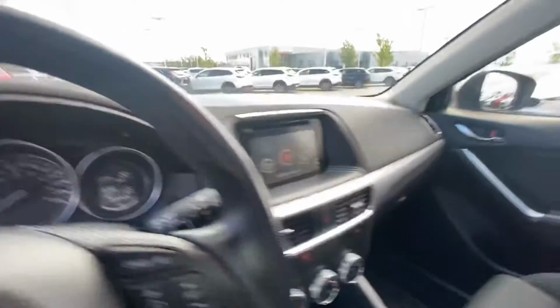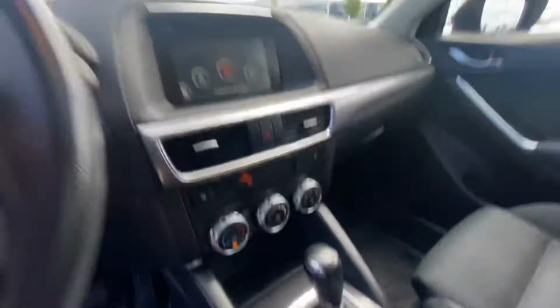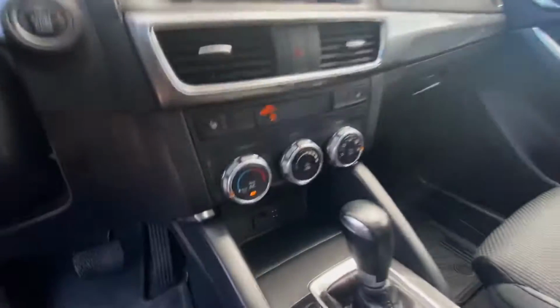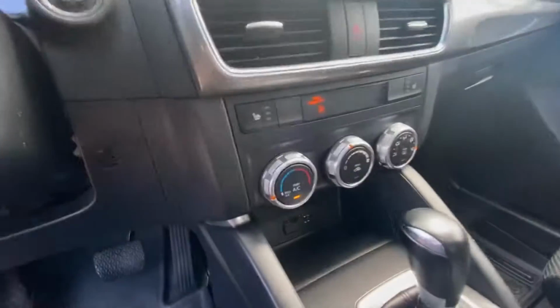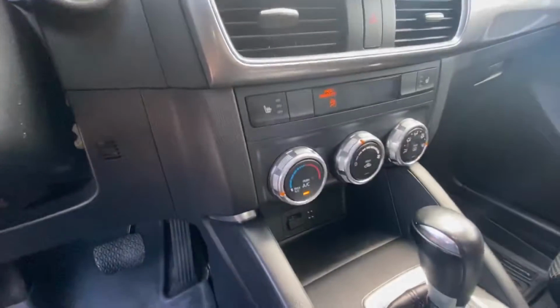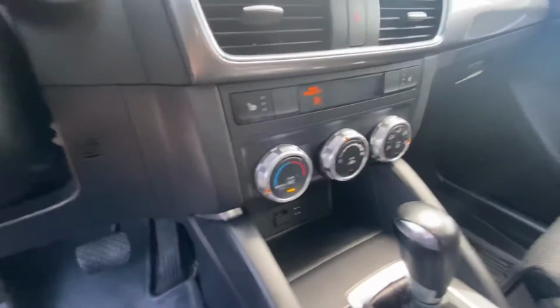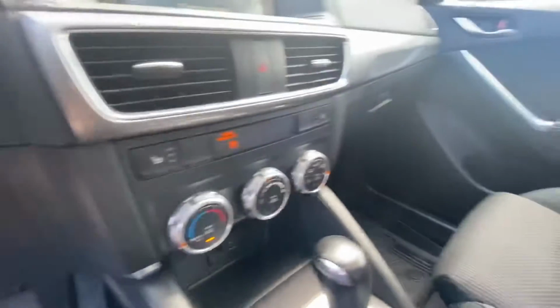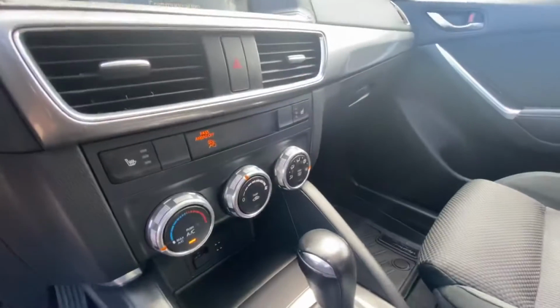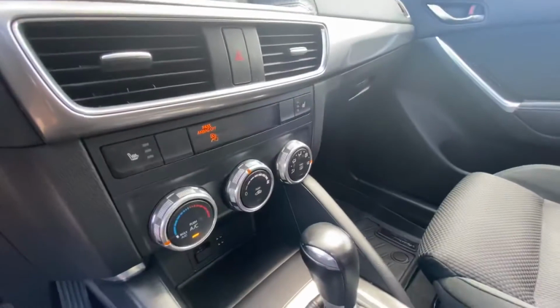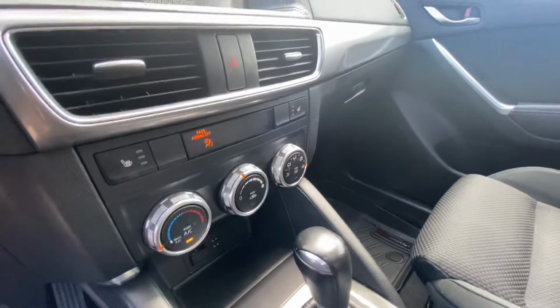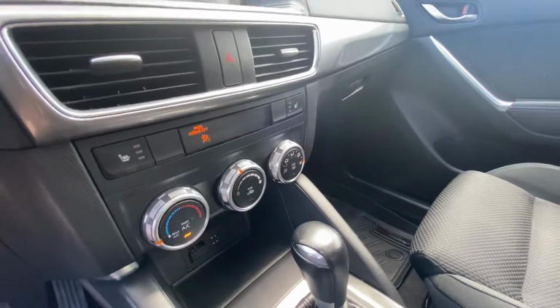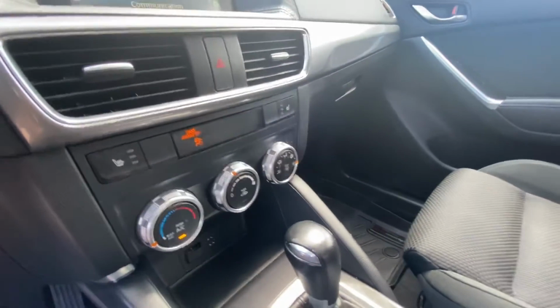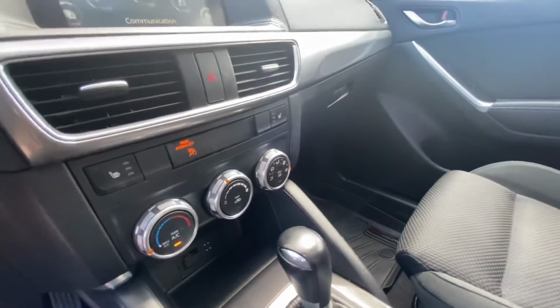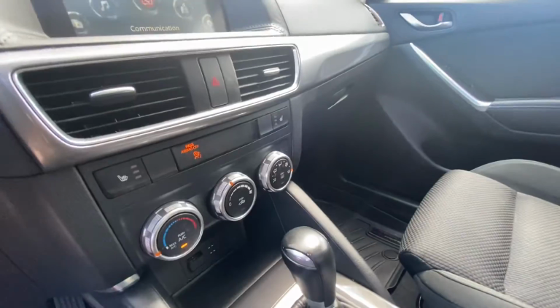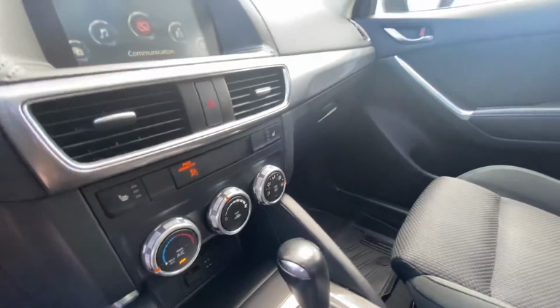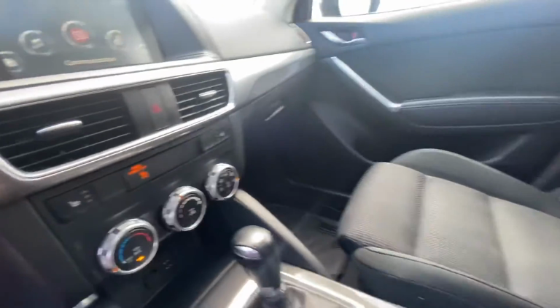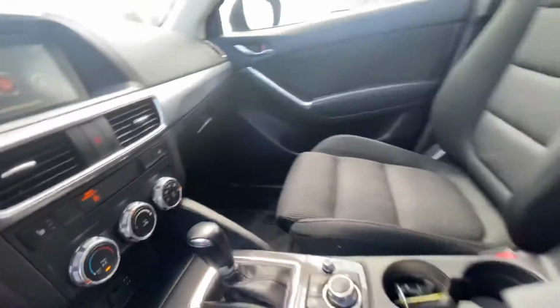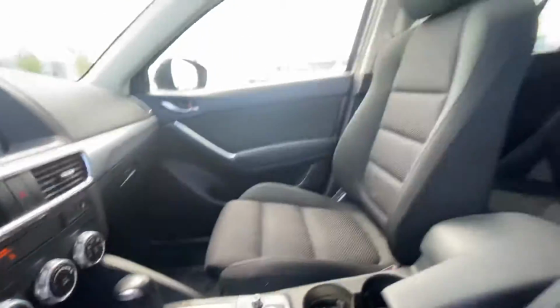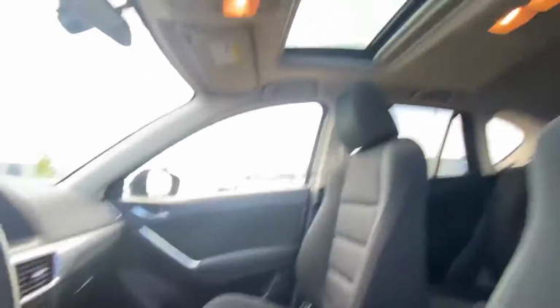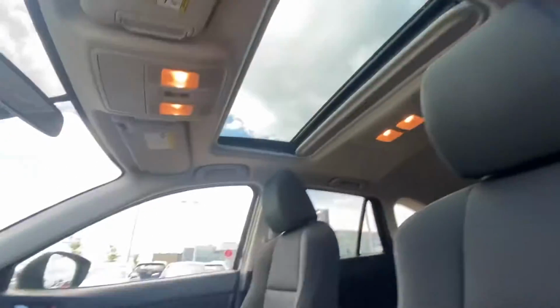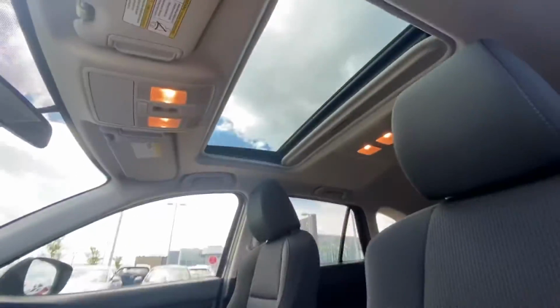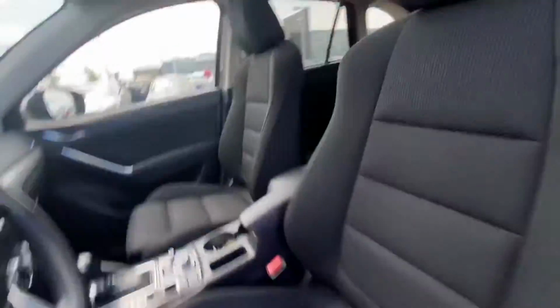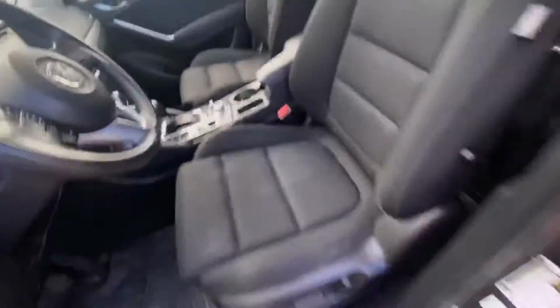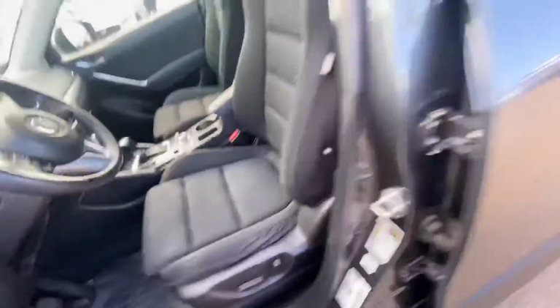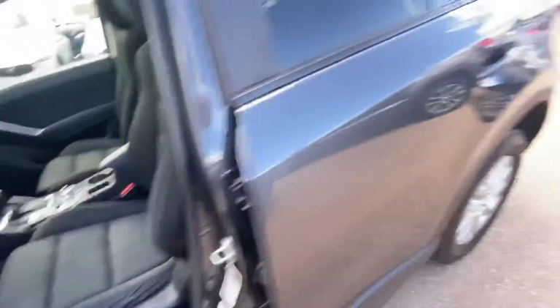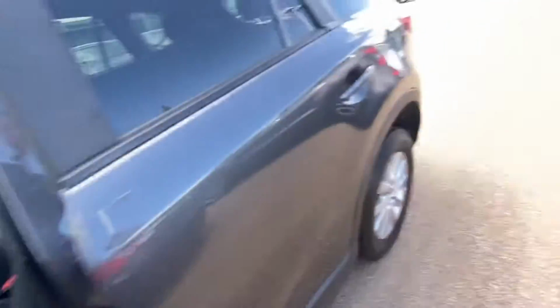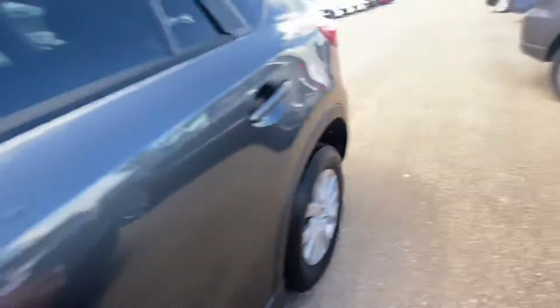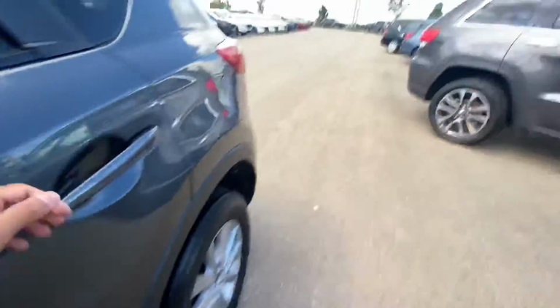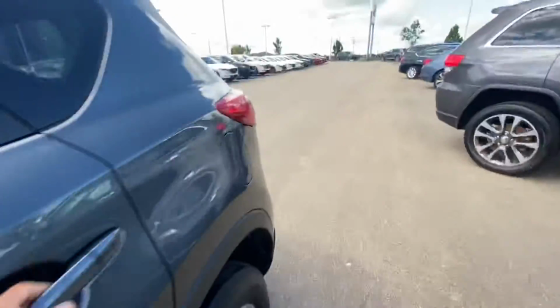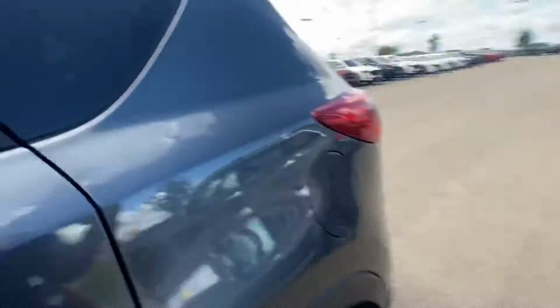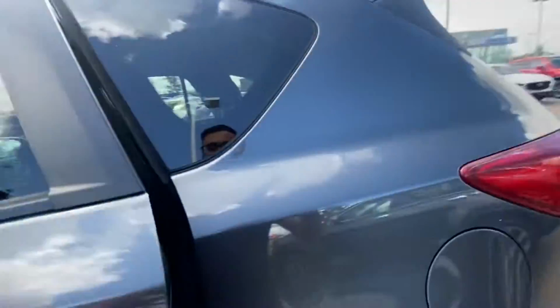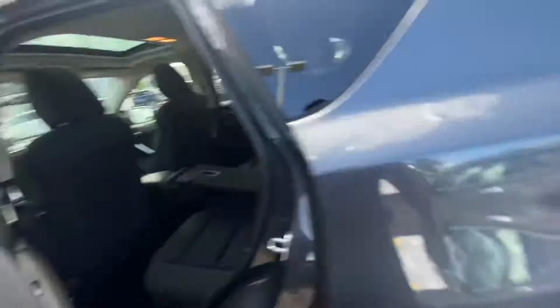It has your heated seats for the driver and the passenger as well. And then there's a sunroof right up there — perfect for a day like this.